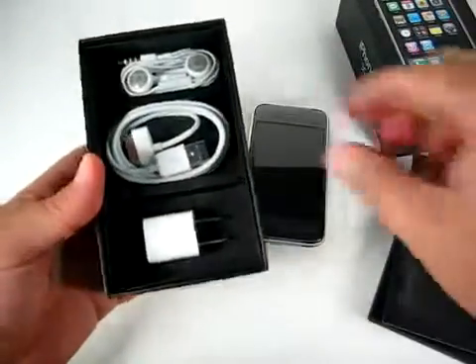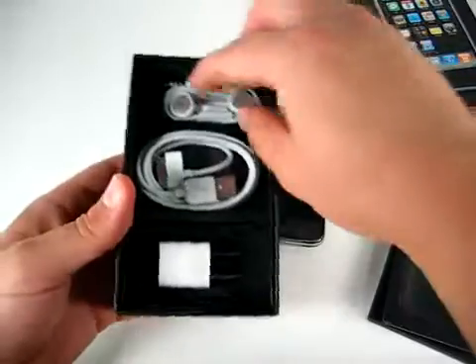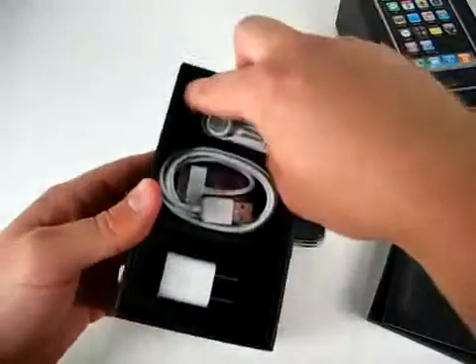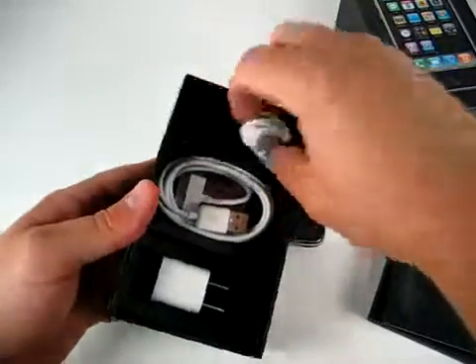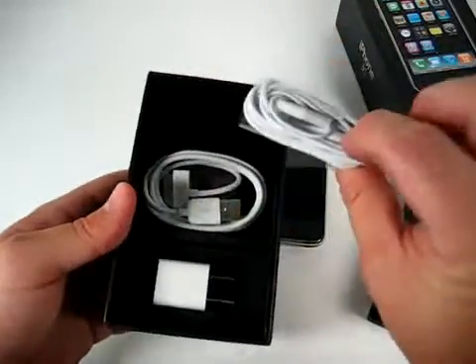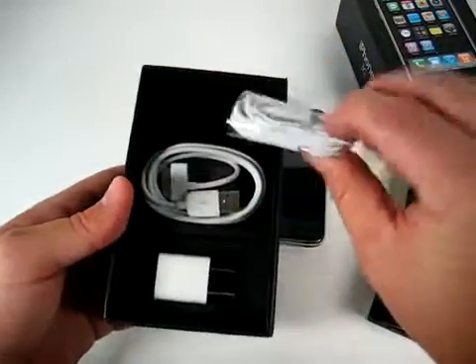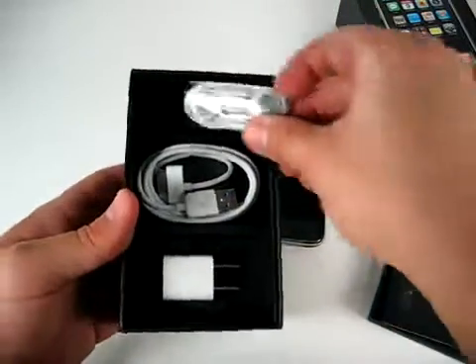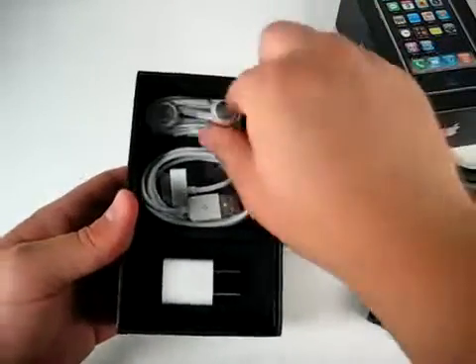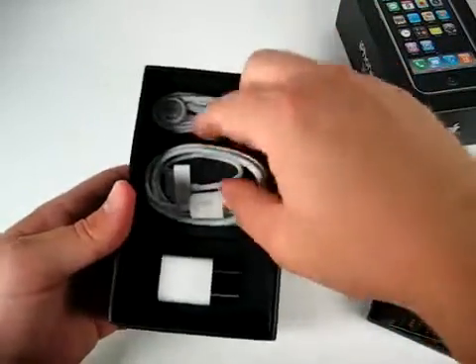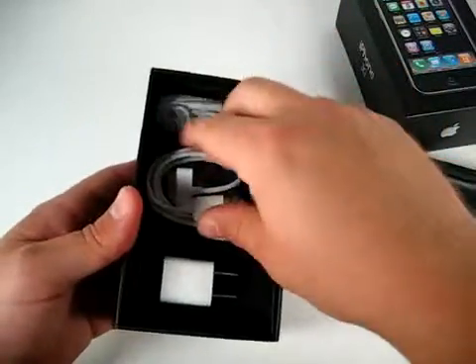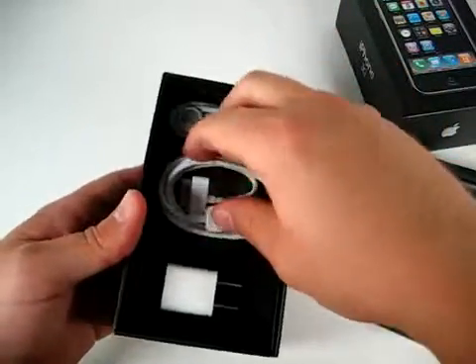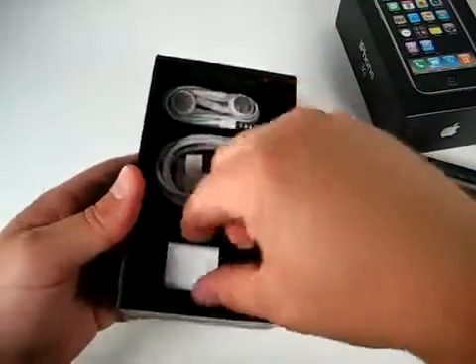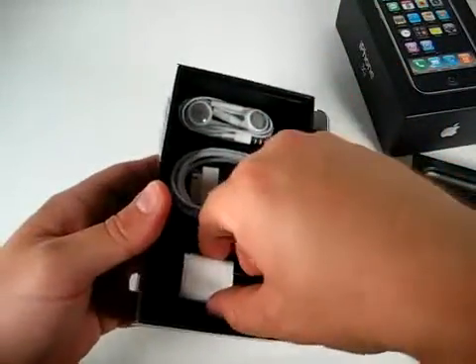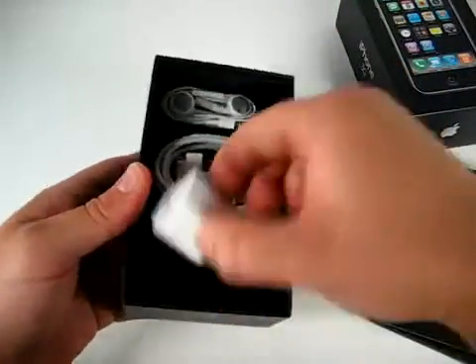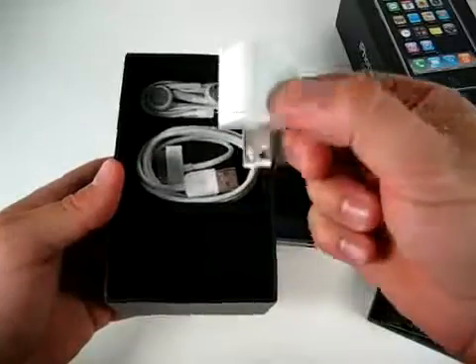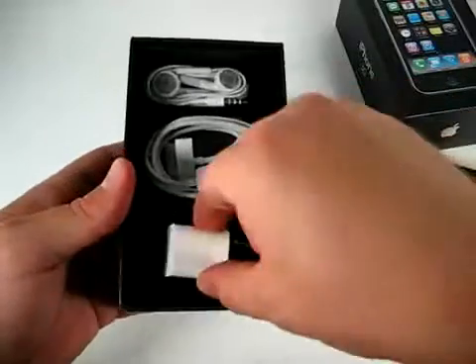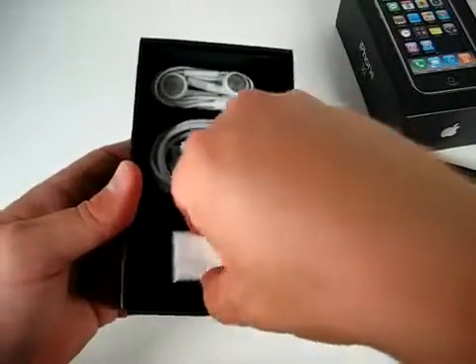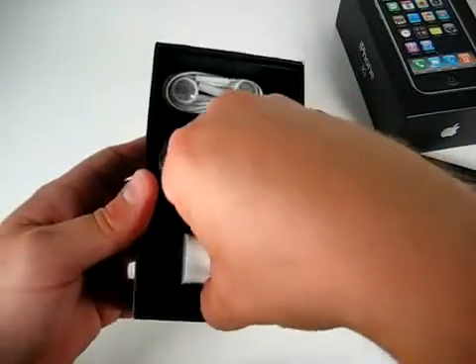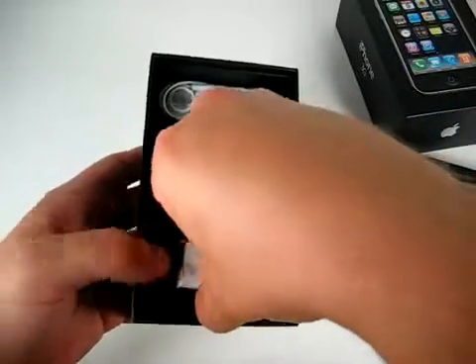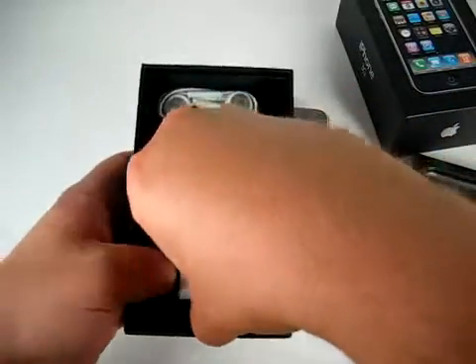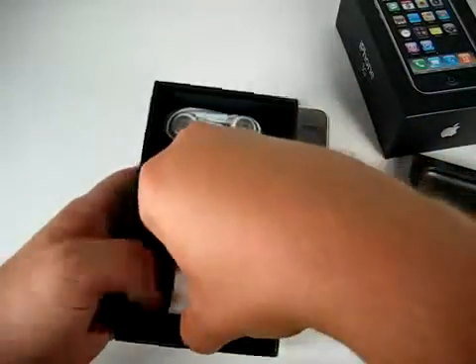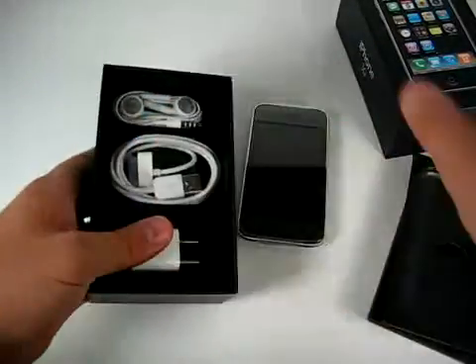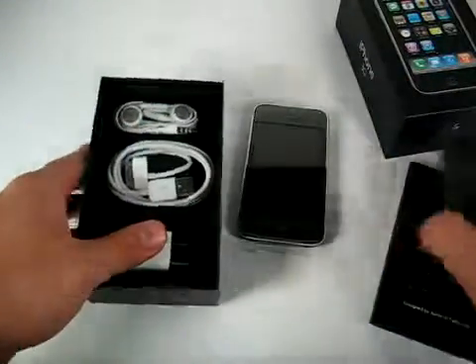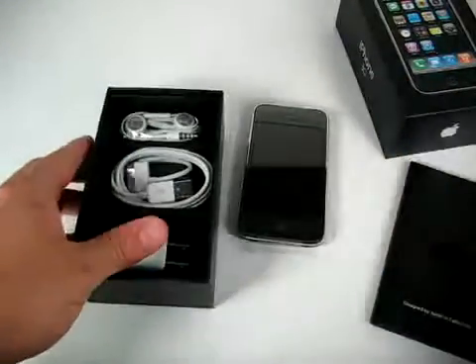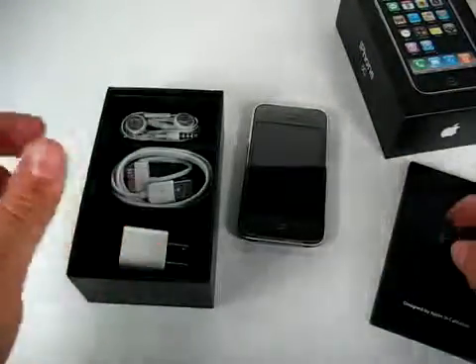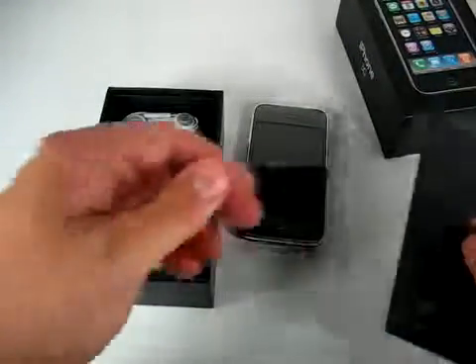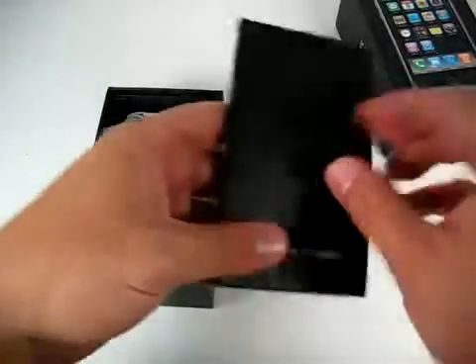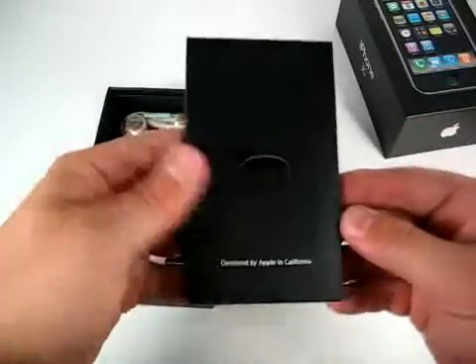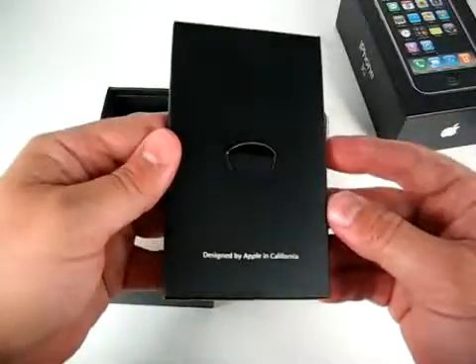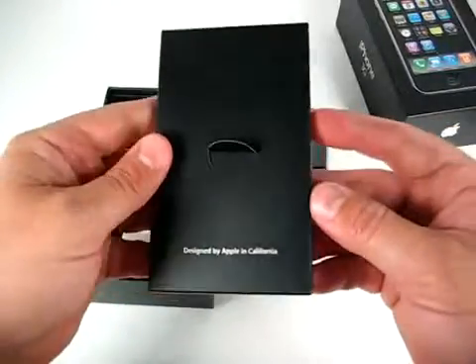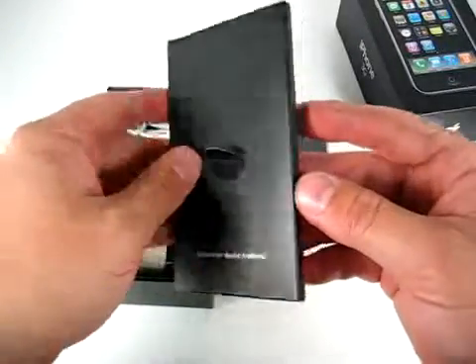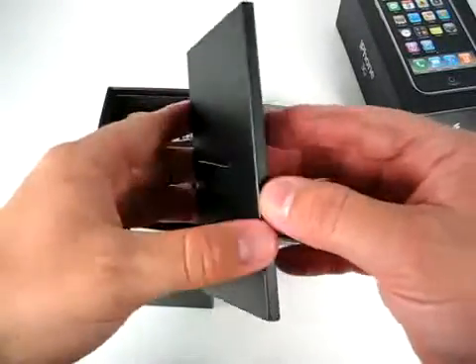In here, pretty simple — we've got the headphones, we've got the iPod dock connector, and we have a power adapter. Of course, designed by Apple in California.